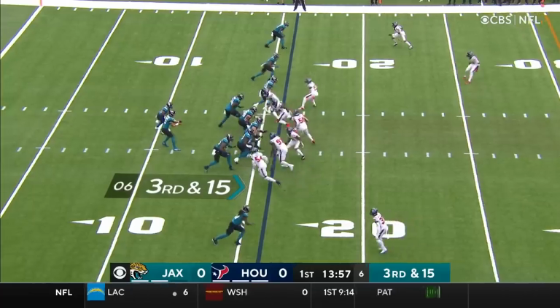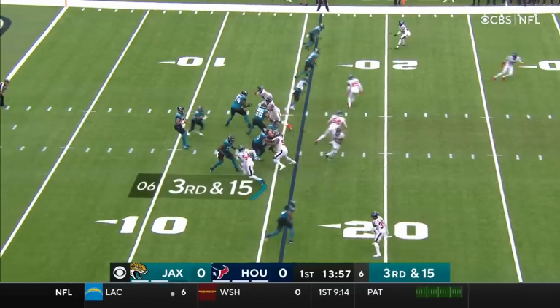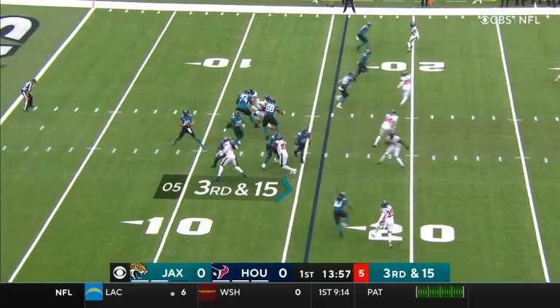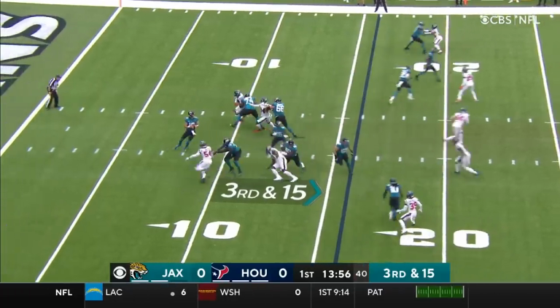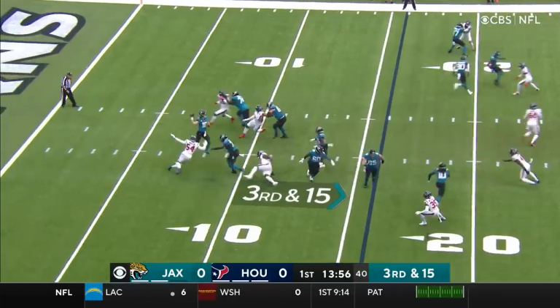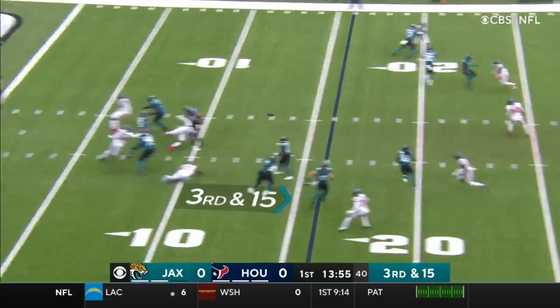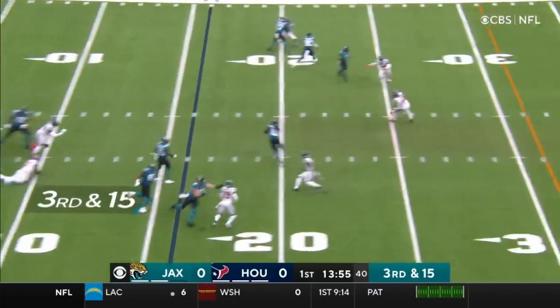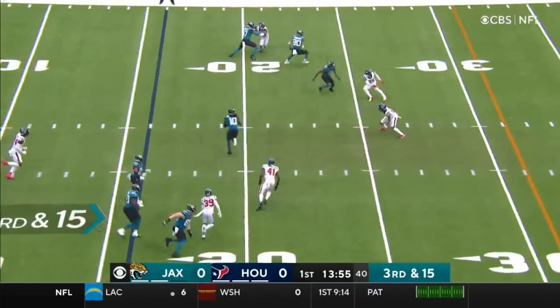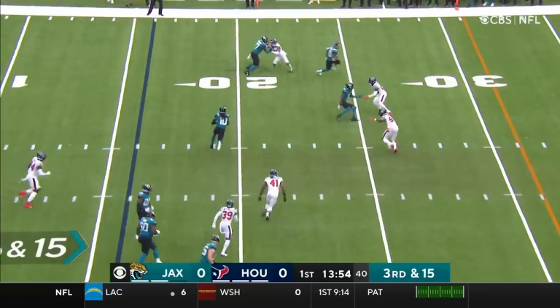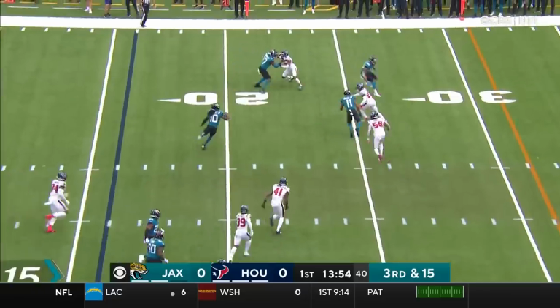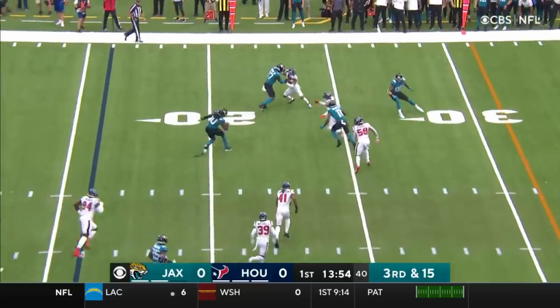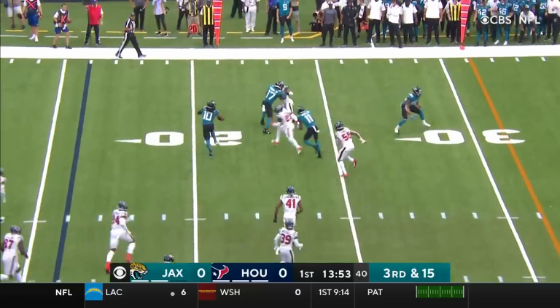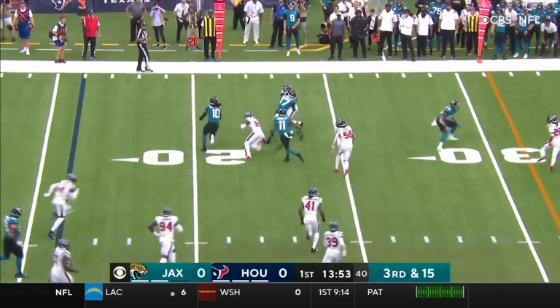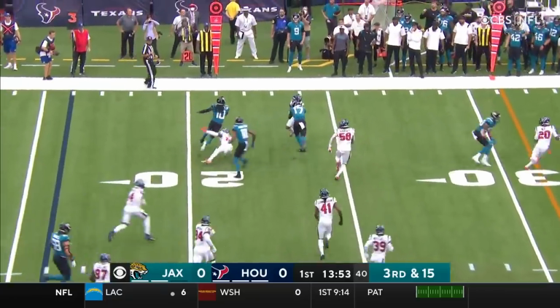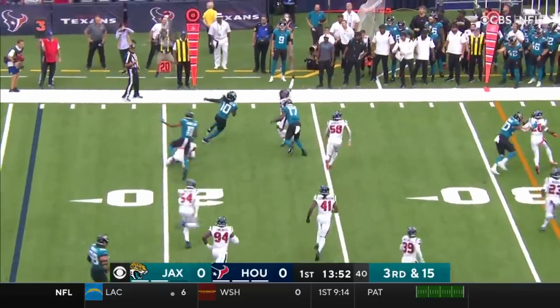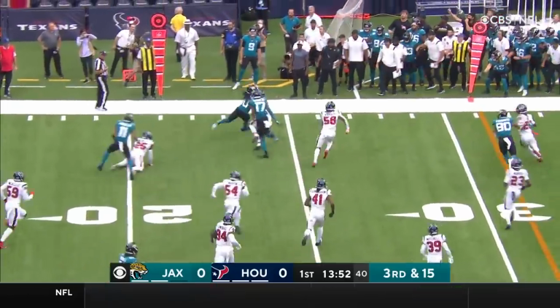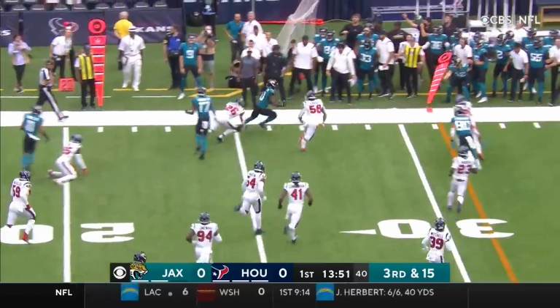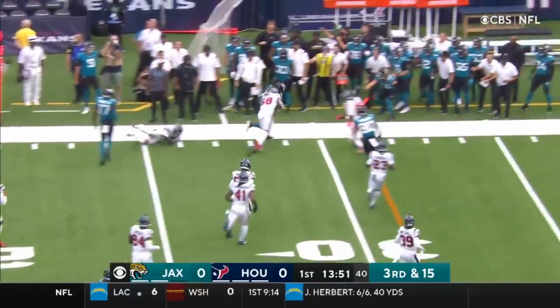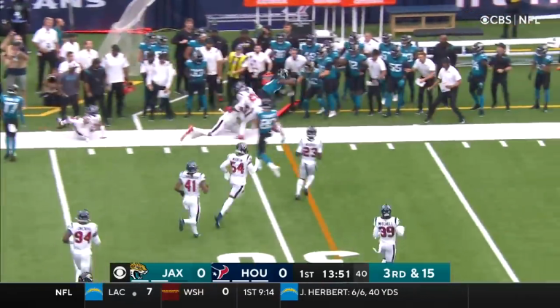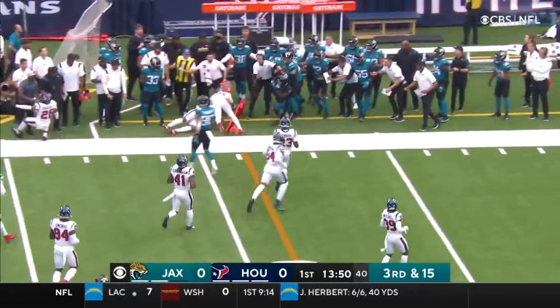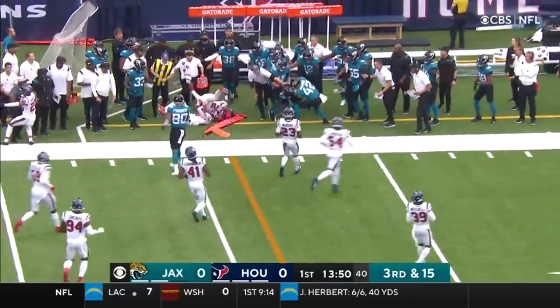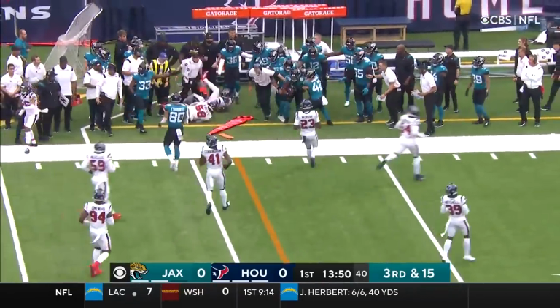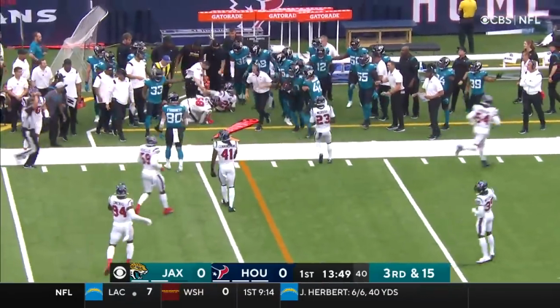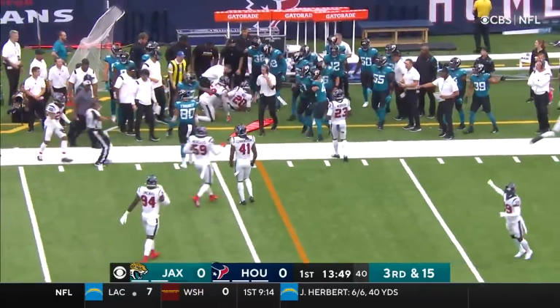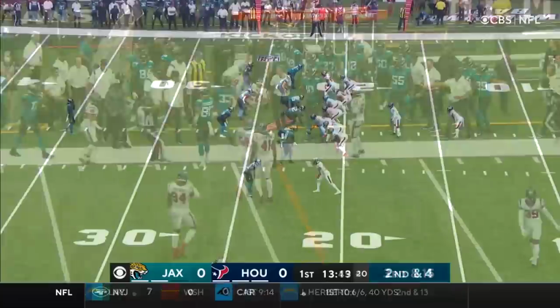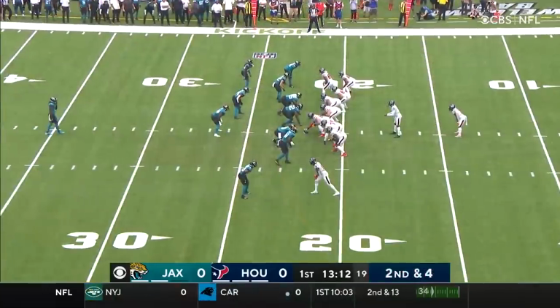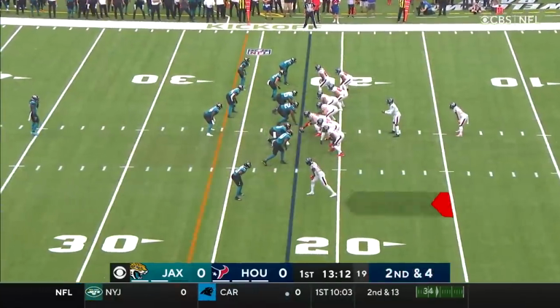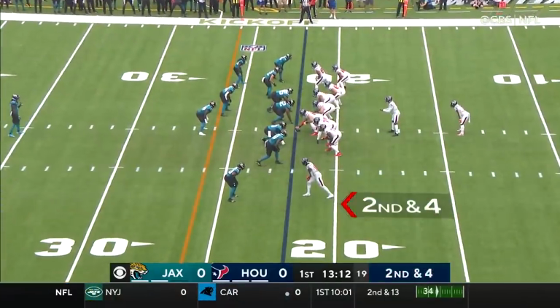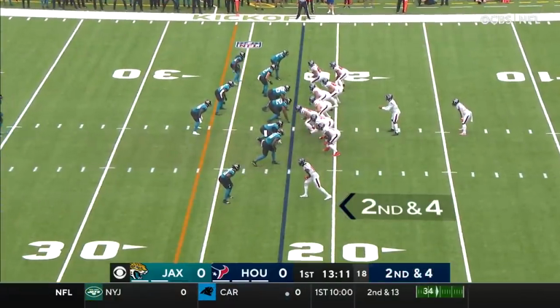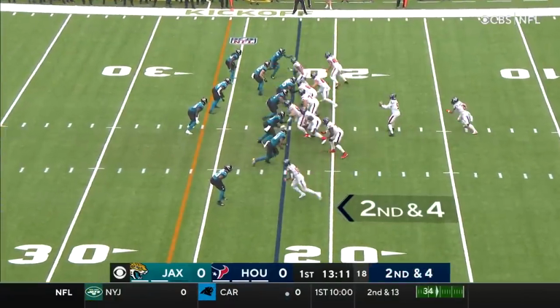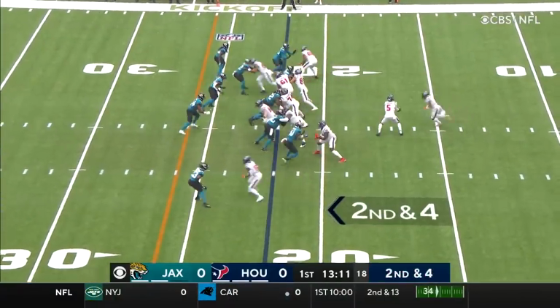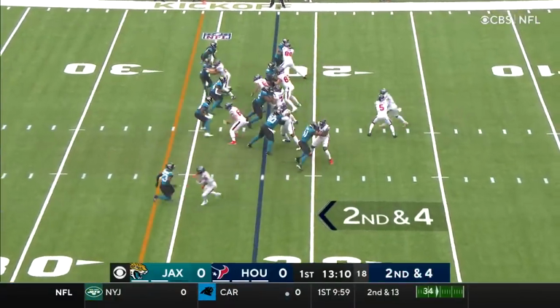3rd and 15. That pass over the middle, and that is complete. There's Lawrence's first completion in the NFL, to LaViska Chennault. Gain of 6 on the play, 2nd and 4.